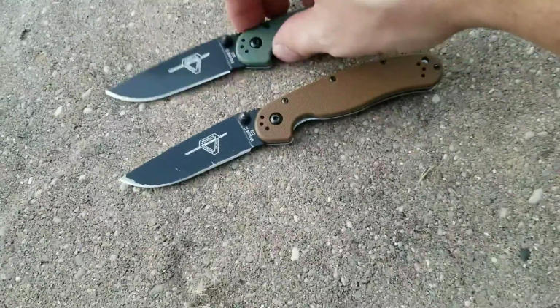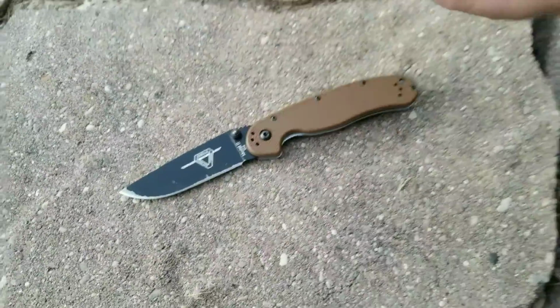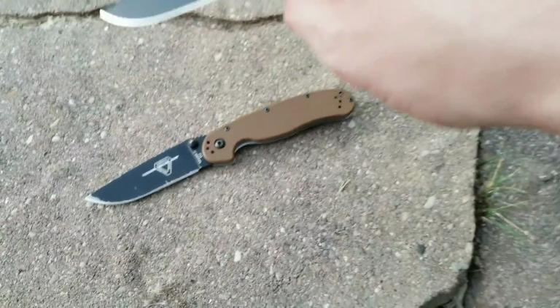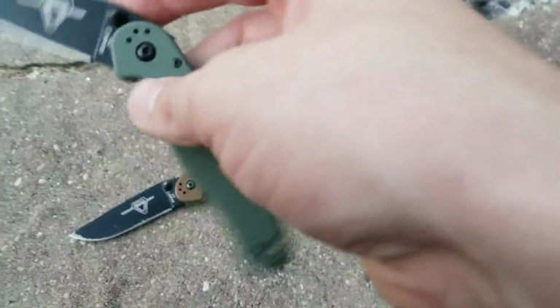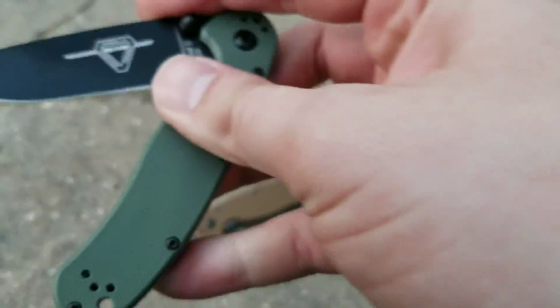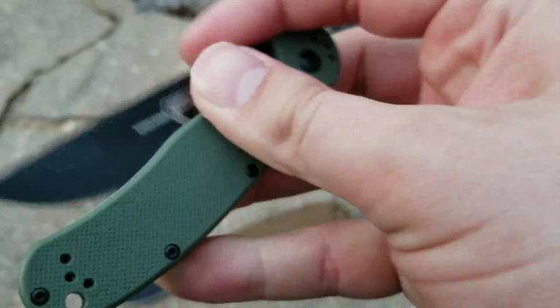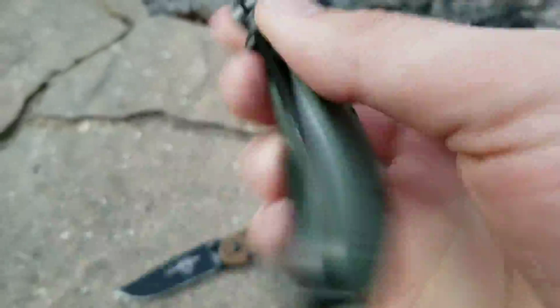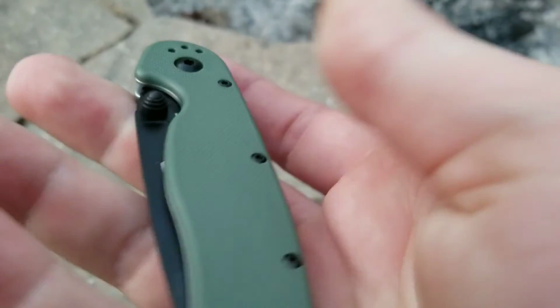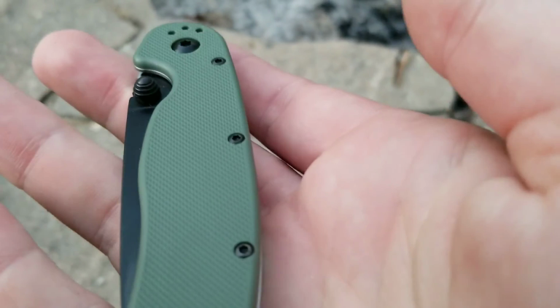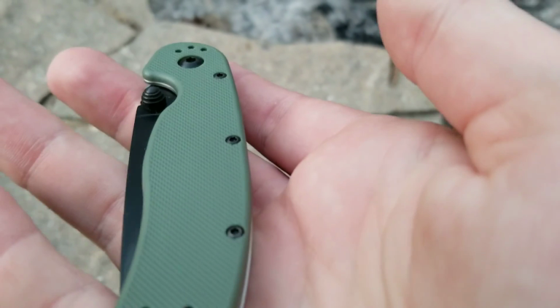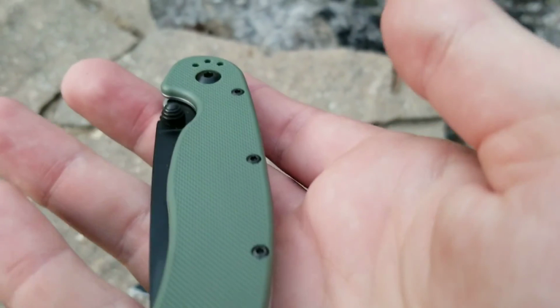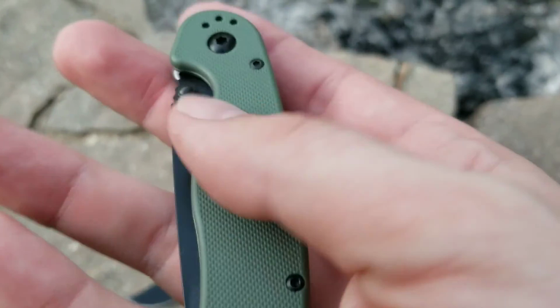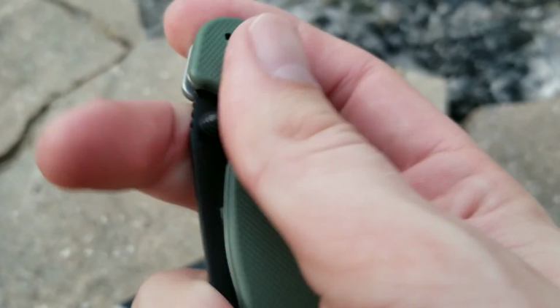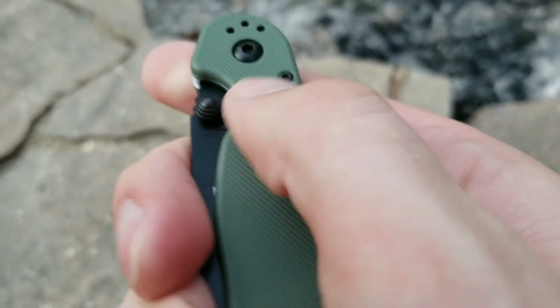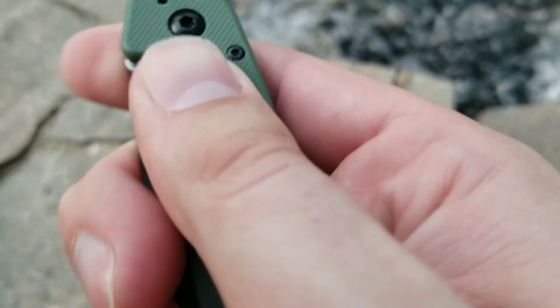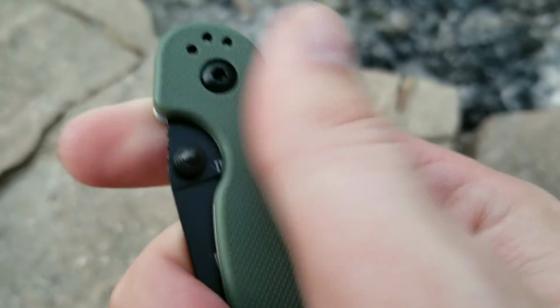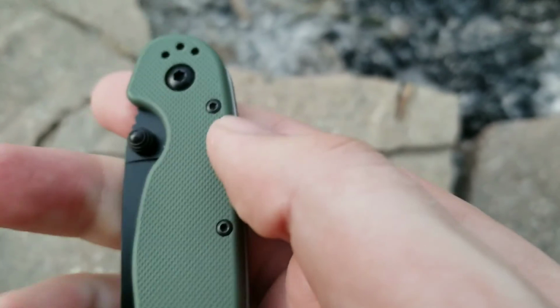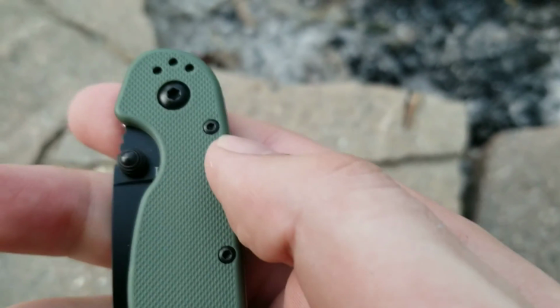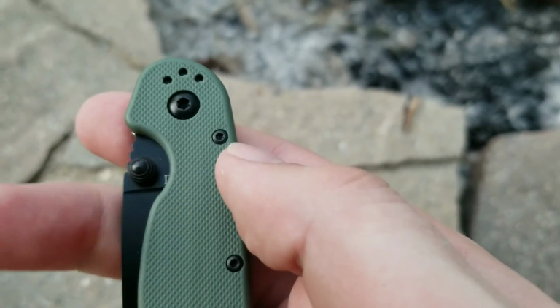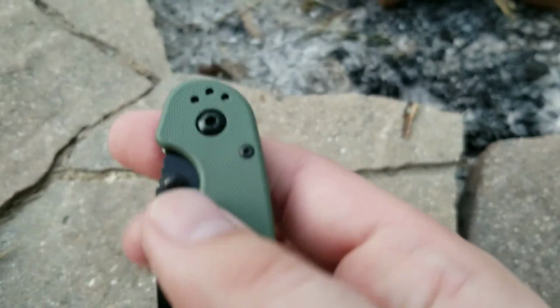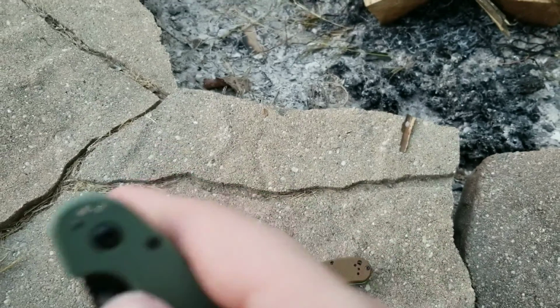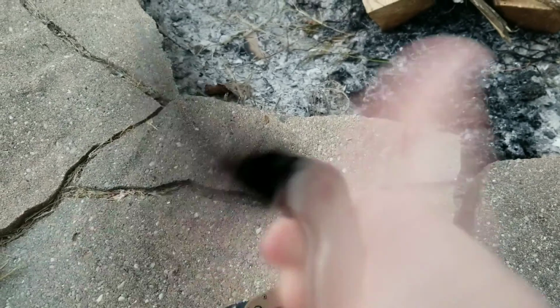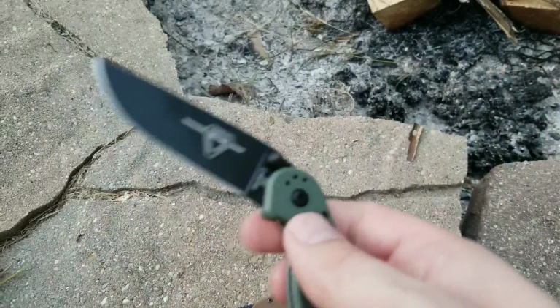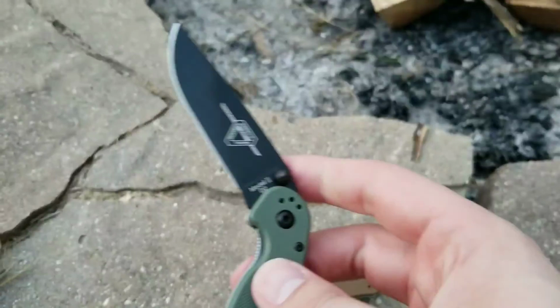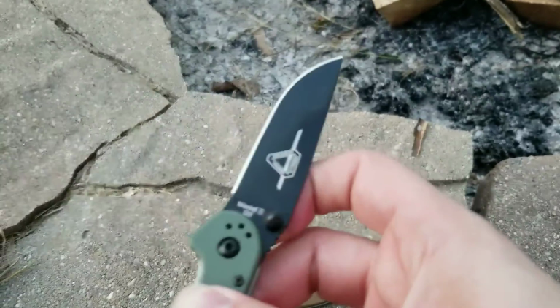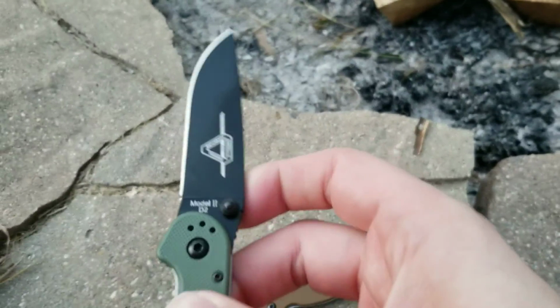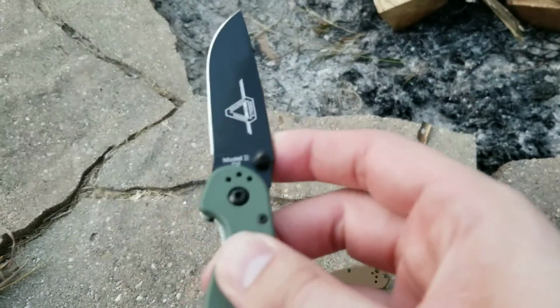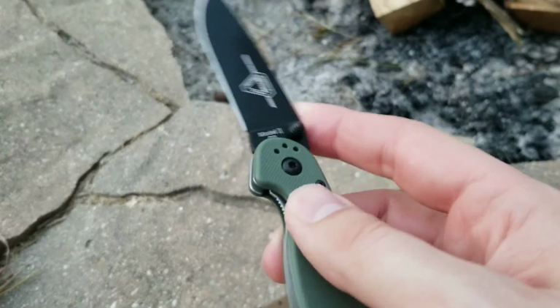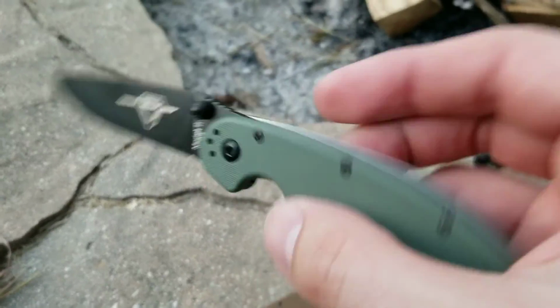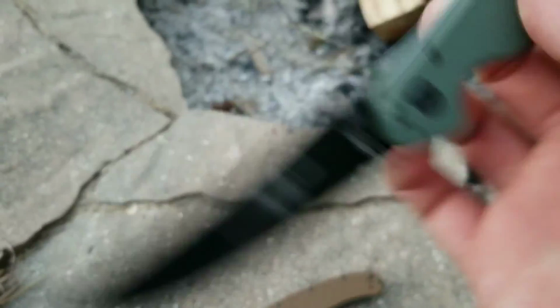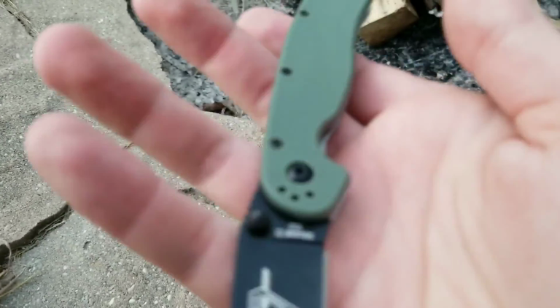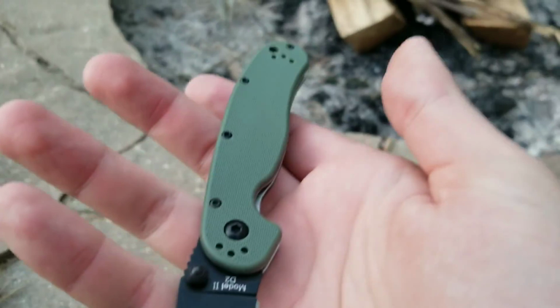They do have that same Zytel handle, which I'm not a huge fan of — that plastic material does feel kind of cheap. It is milled to look like G10, but it is not.